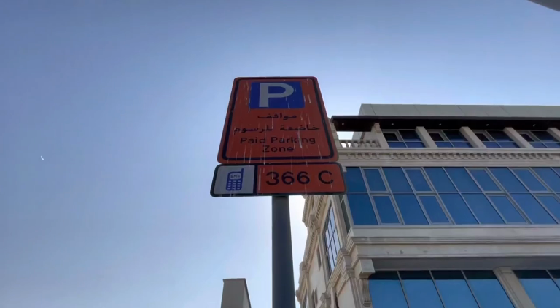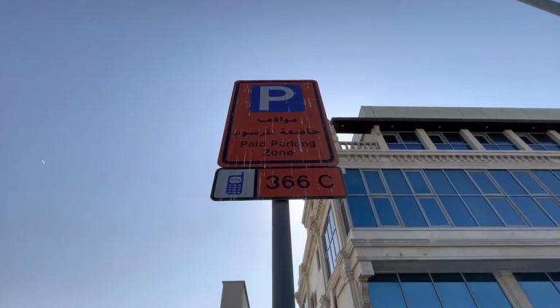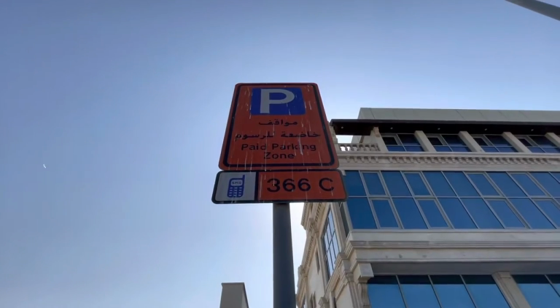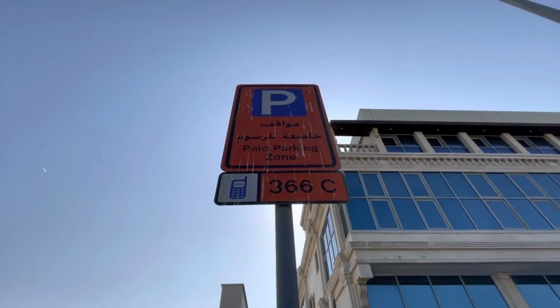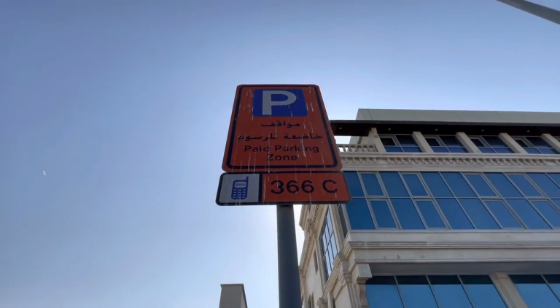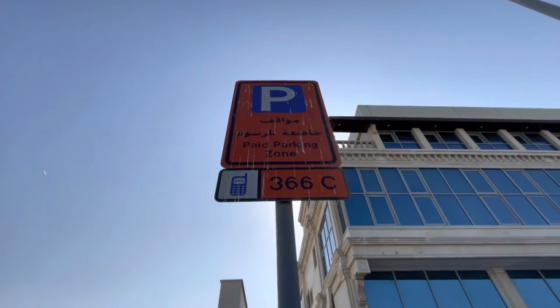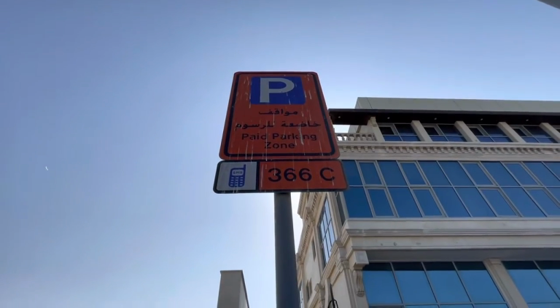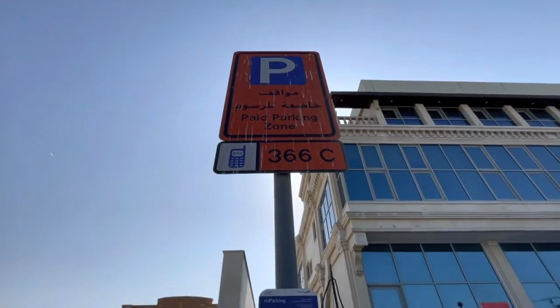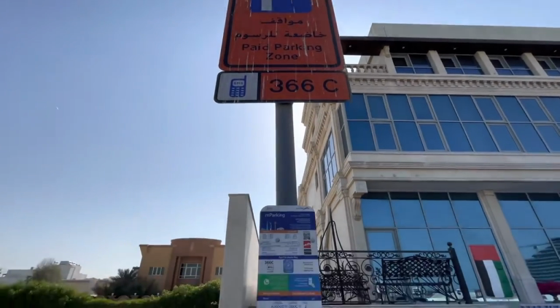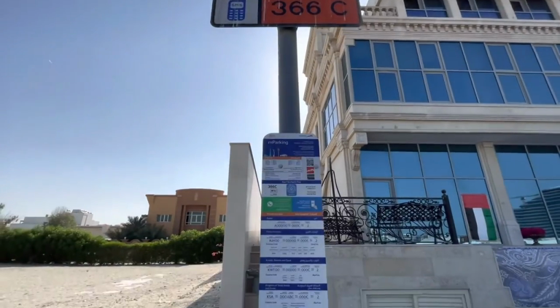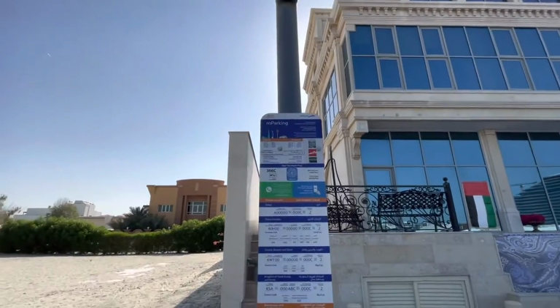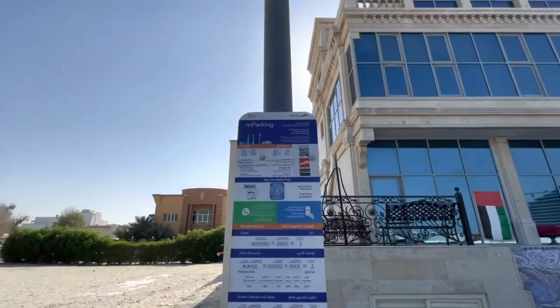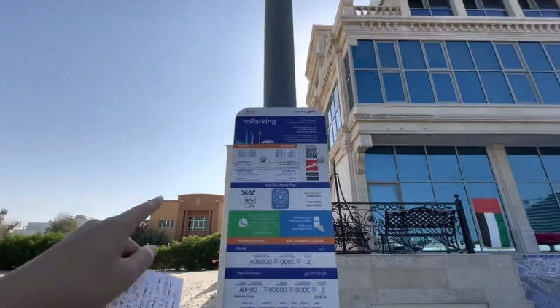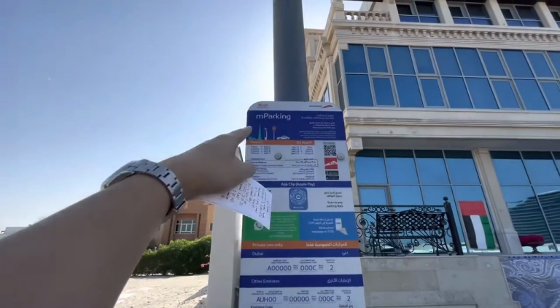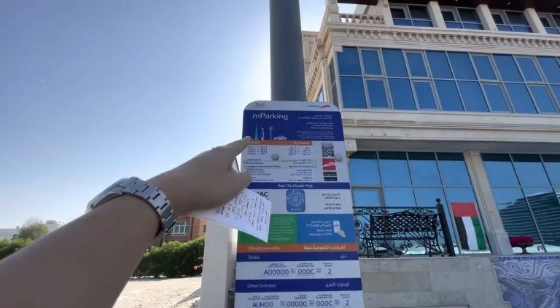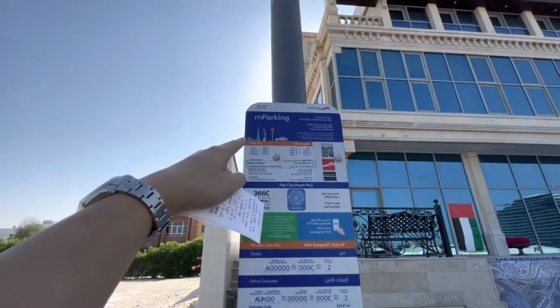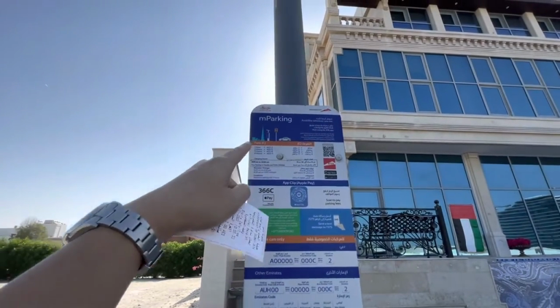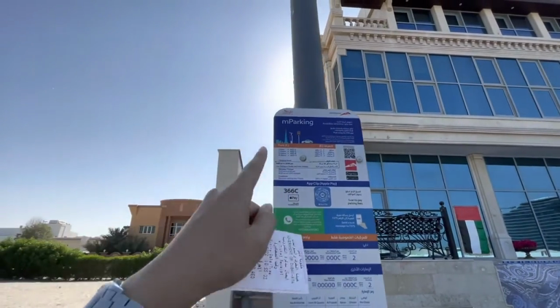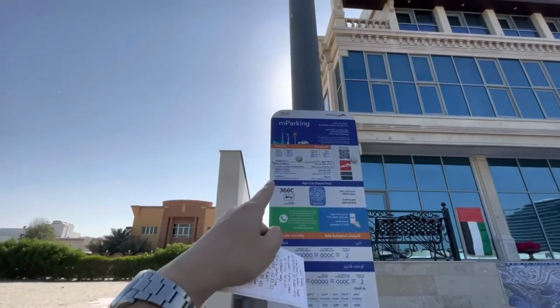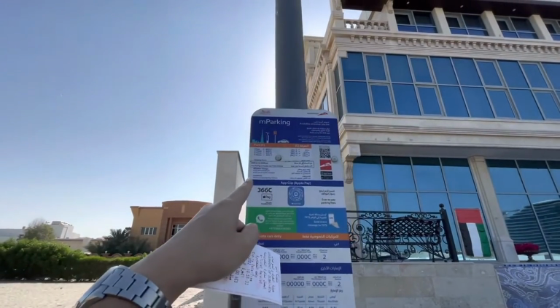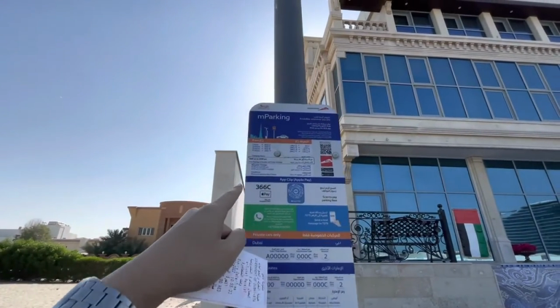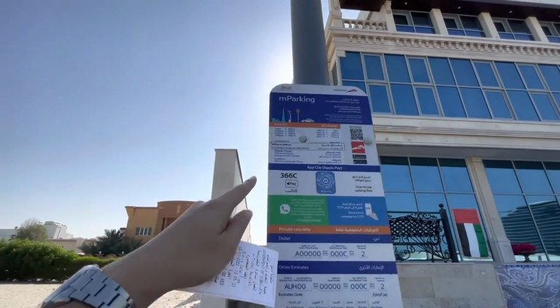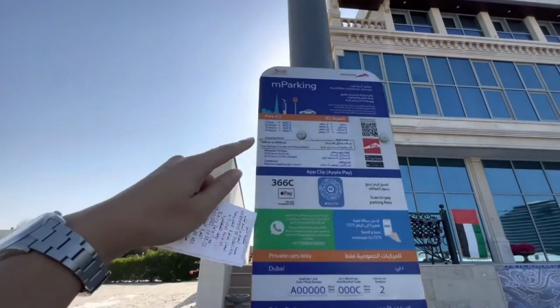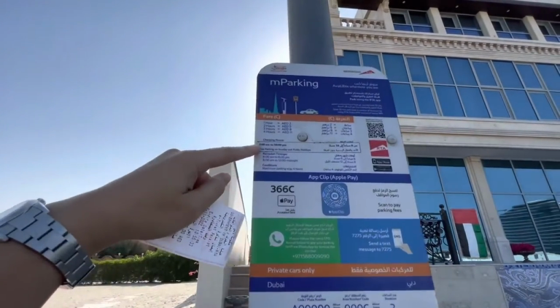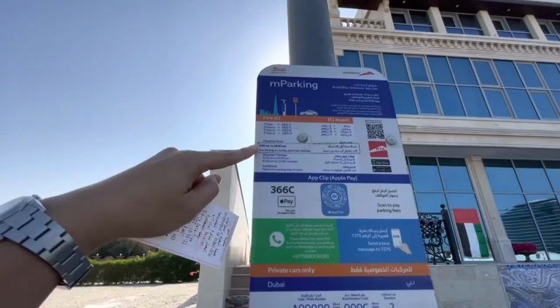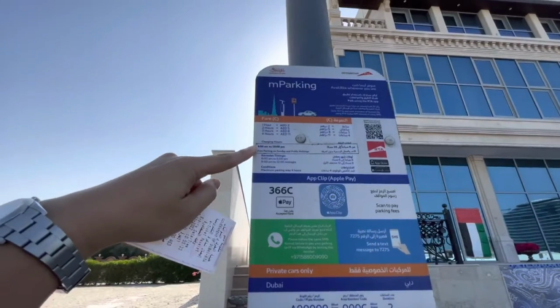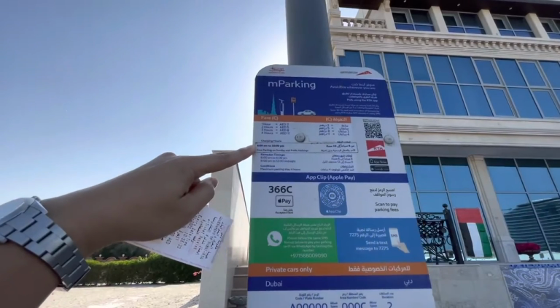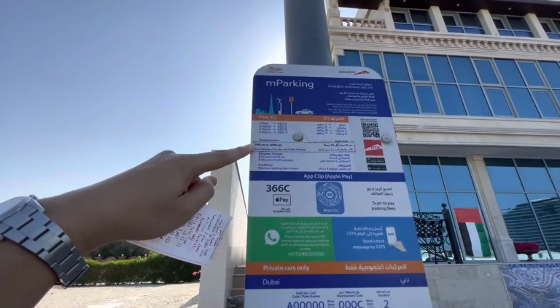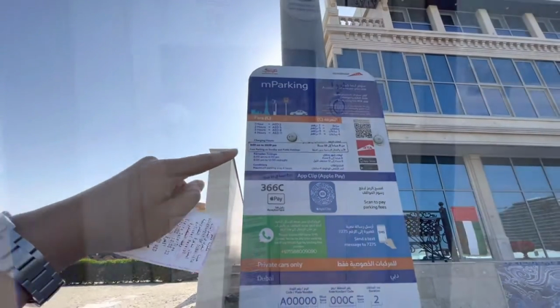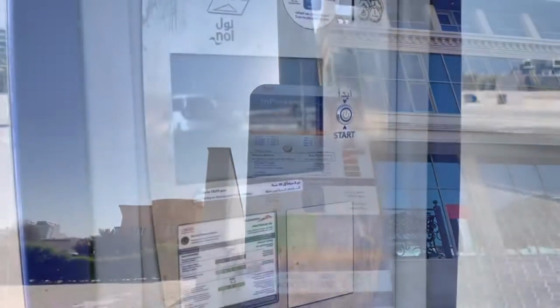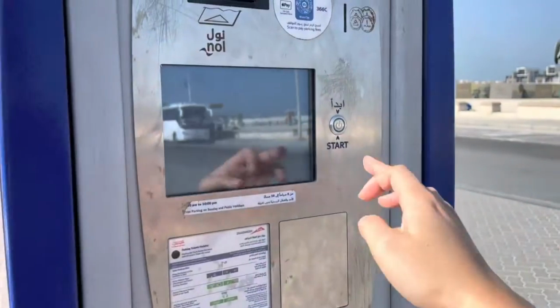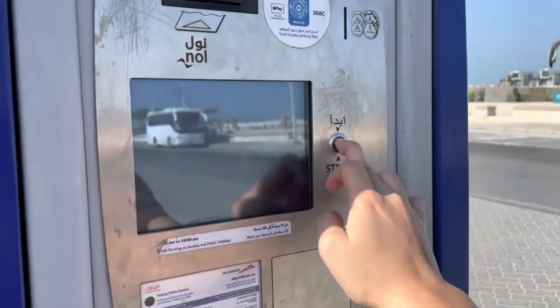Dubai has a lot of paid parking areas and parking signs like this showing a zone, like 366C. You may be able to download the mParking app and pay through the phone, but I wasn't able to do that, so I had to use the parking machine.